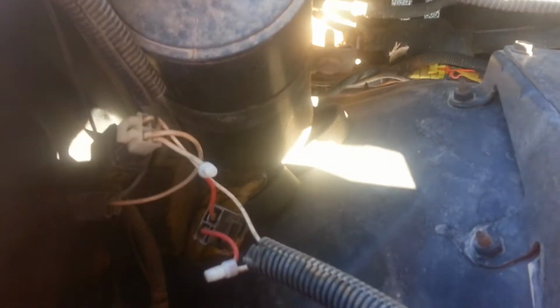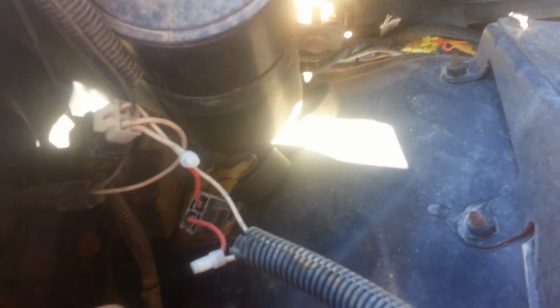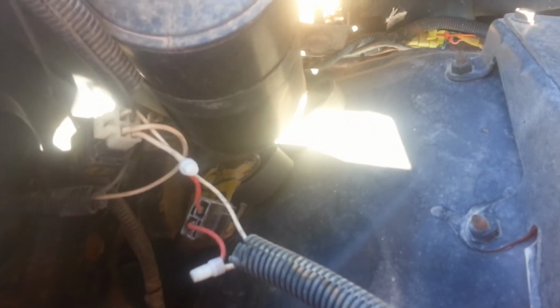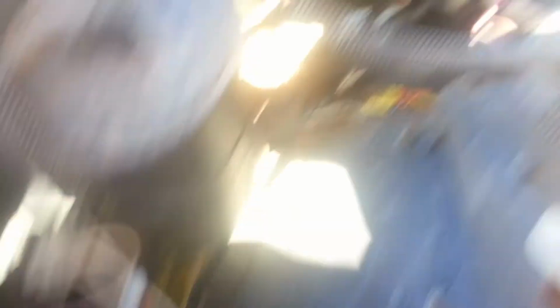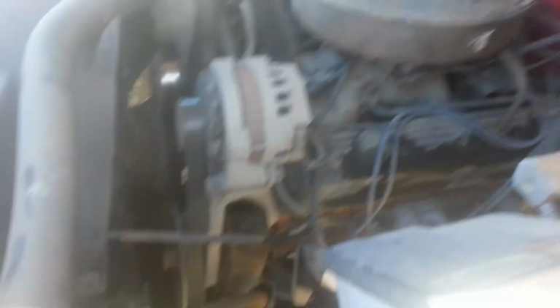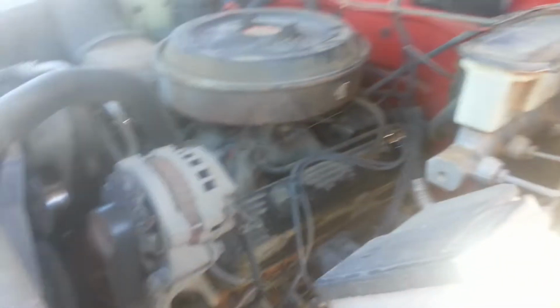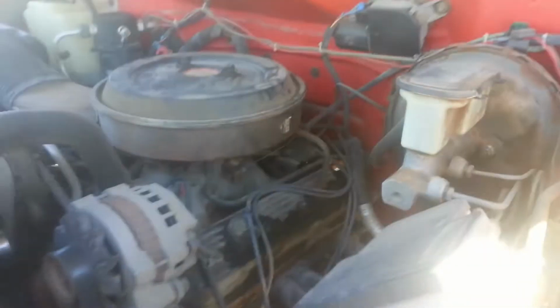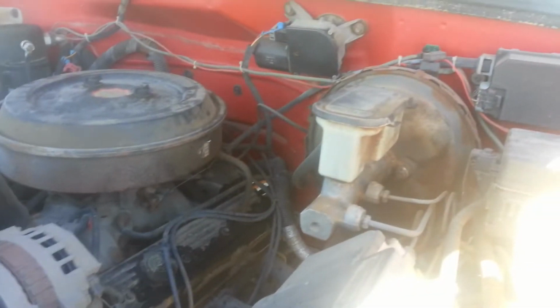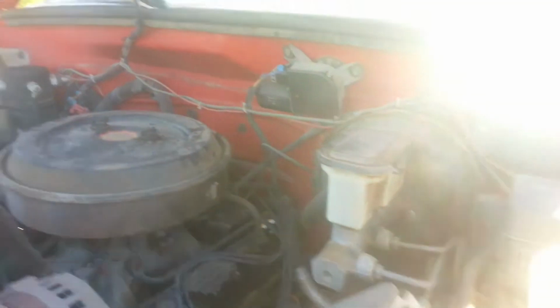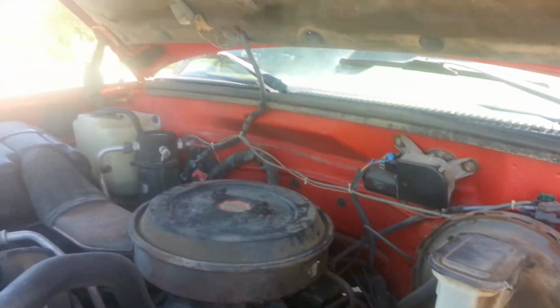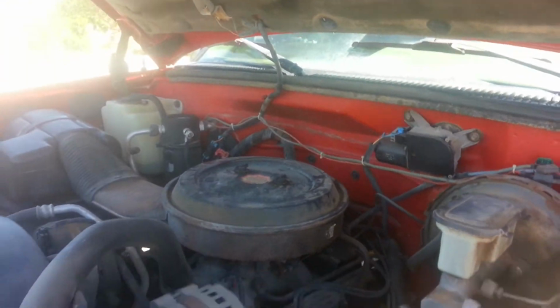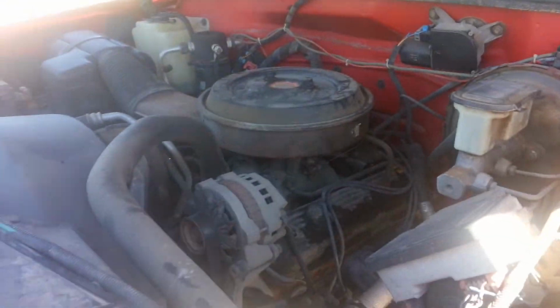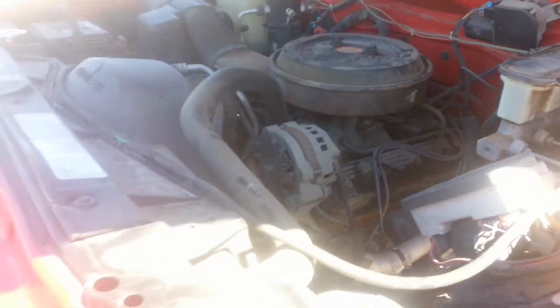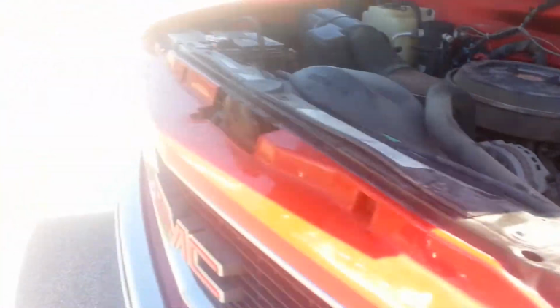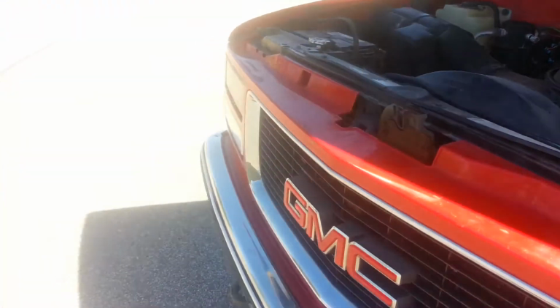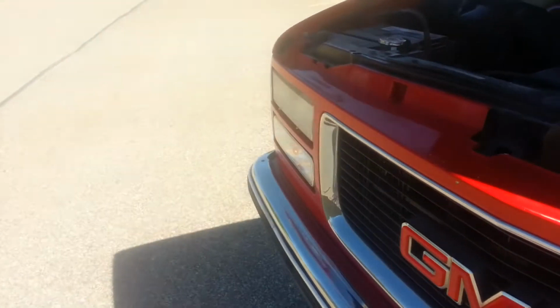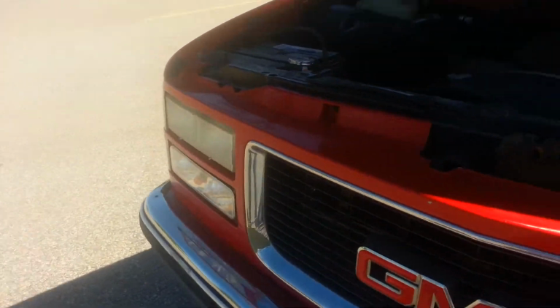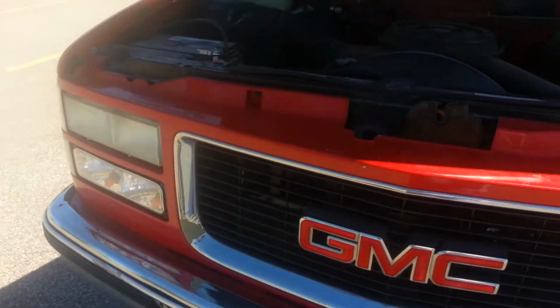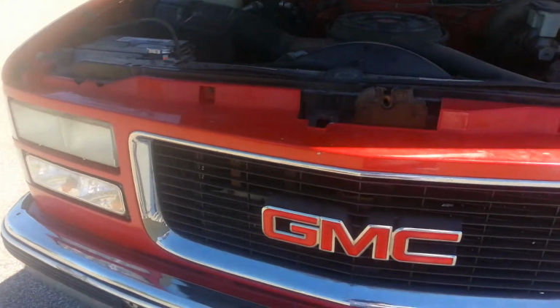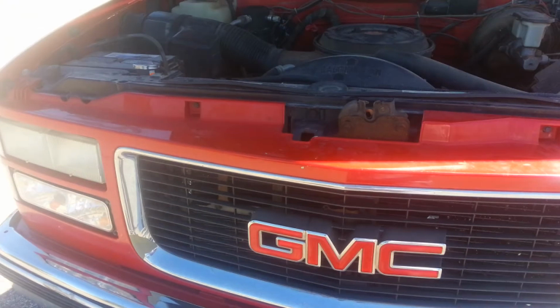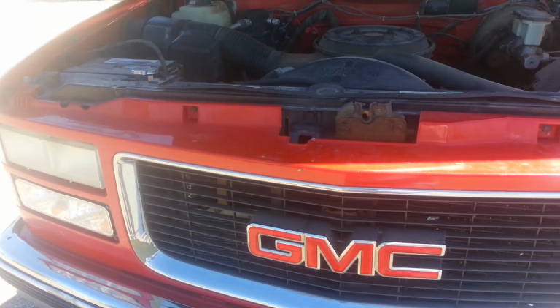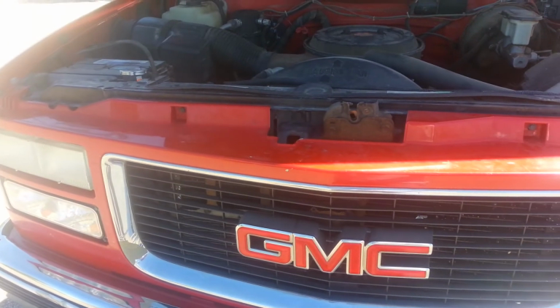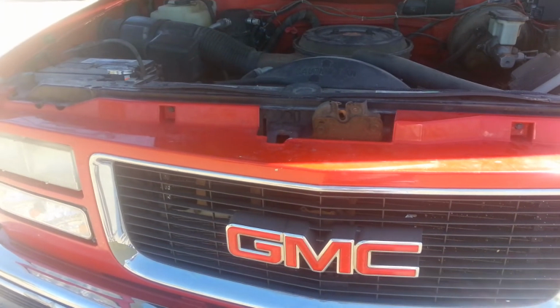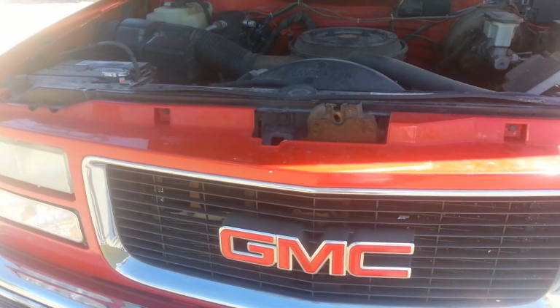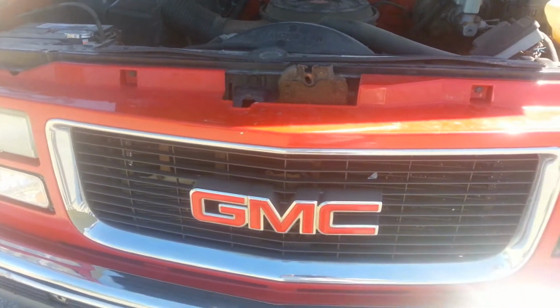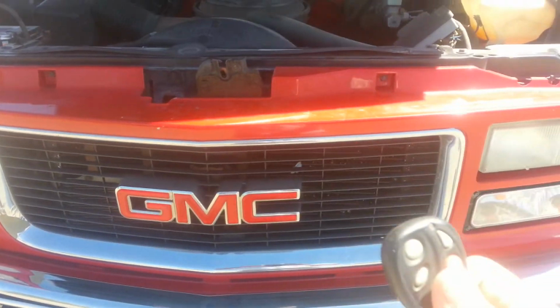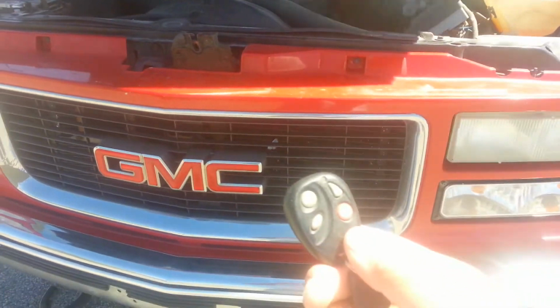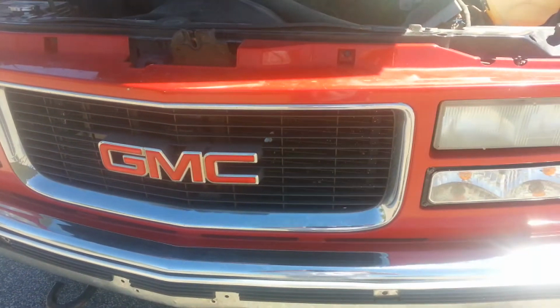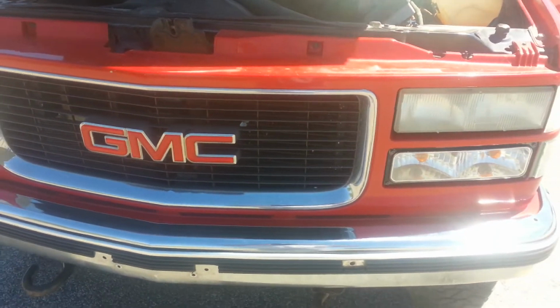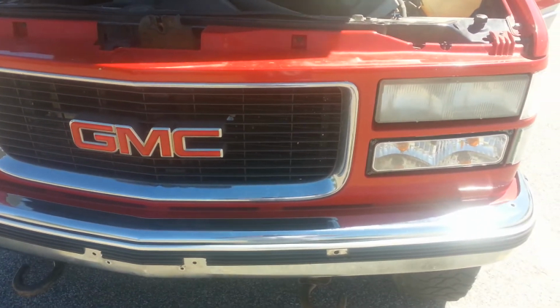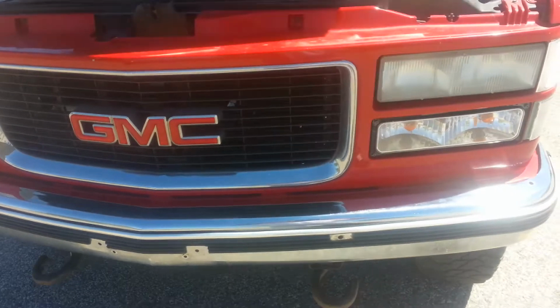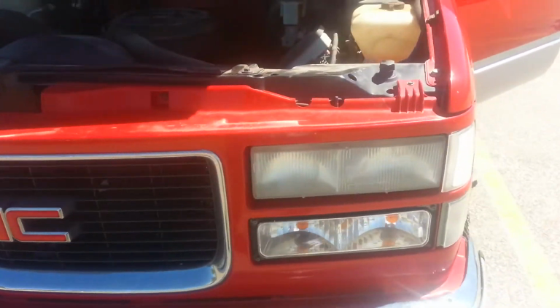I just found it right there. Let's go ahead and start this up — it has a remote start so we'll start it up. Started up pretty decent.